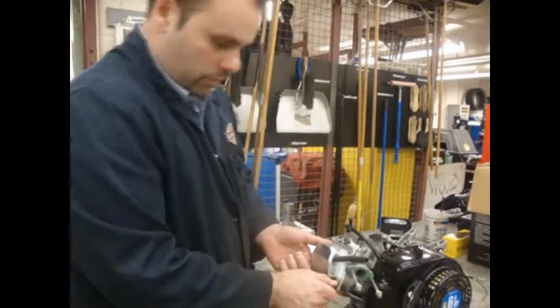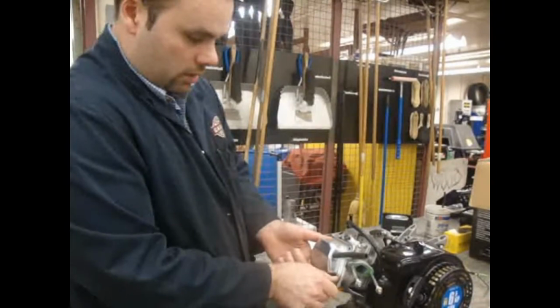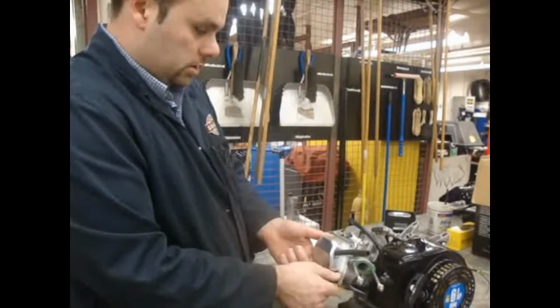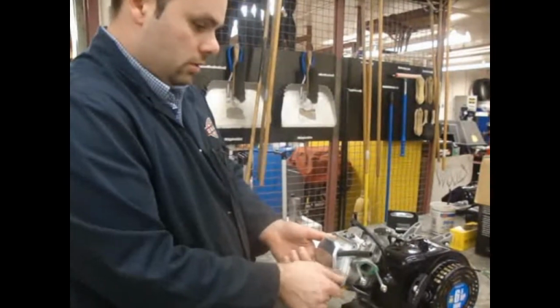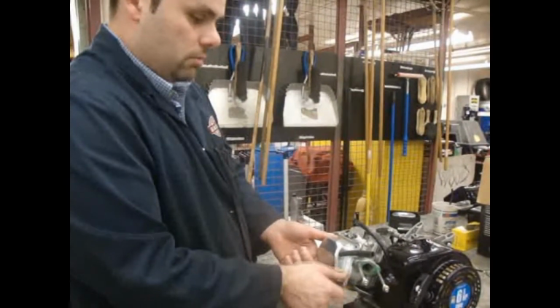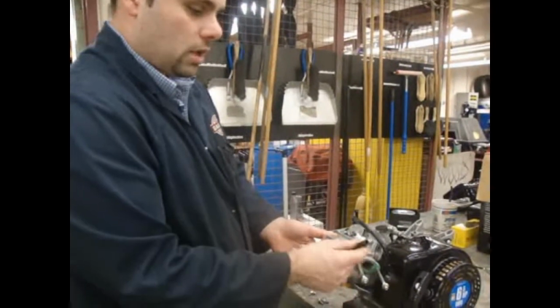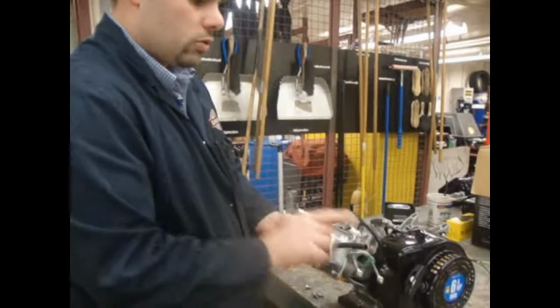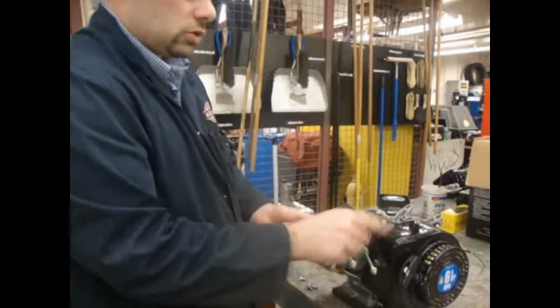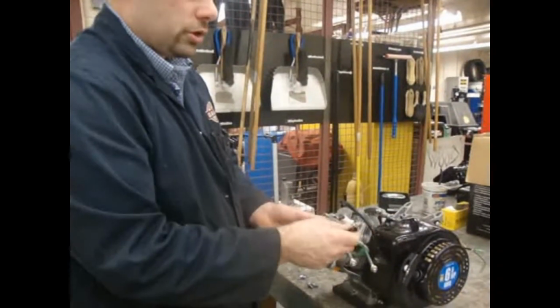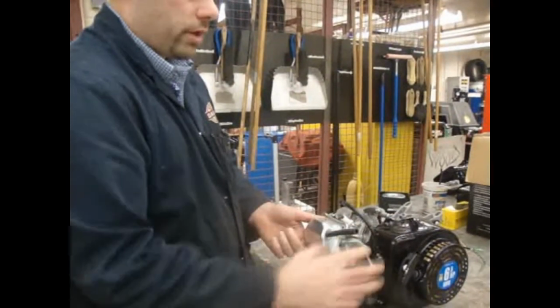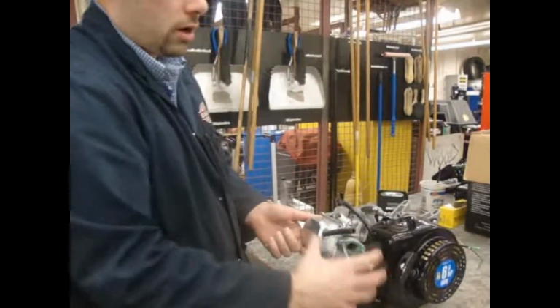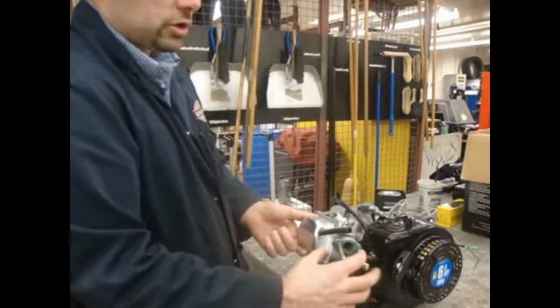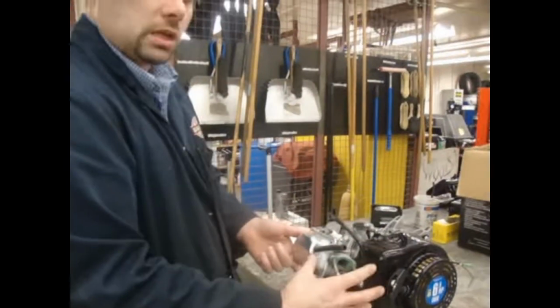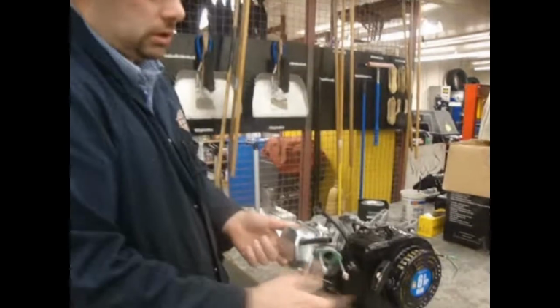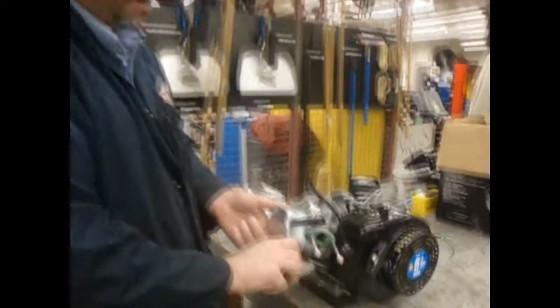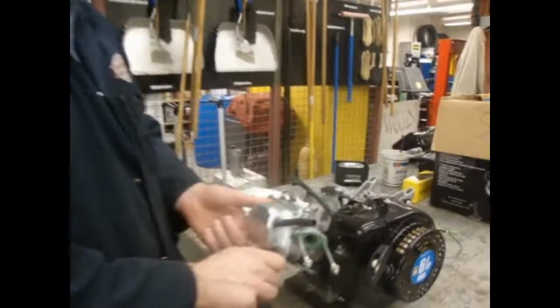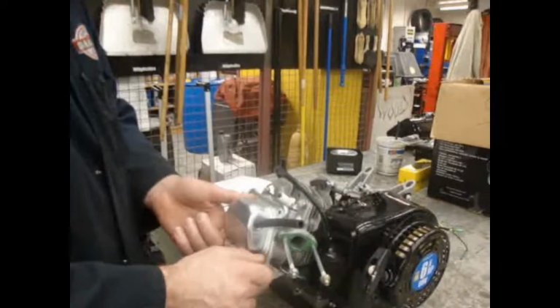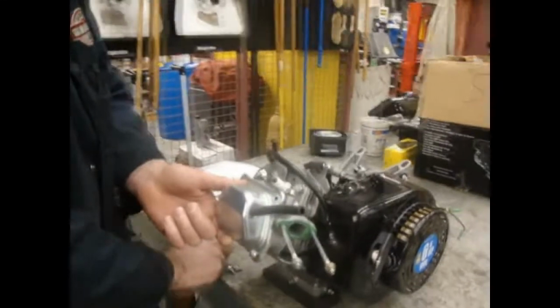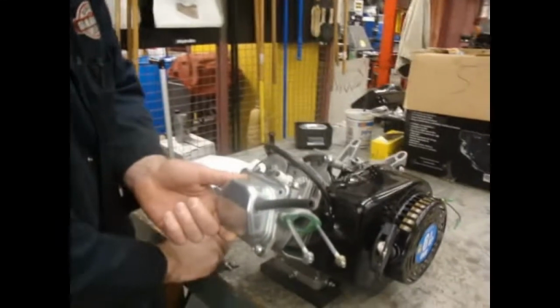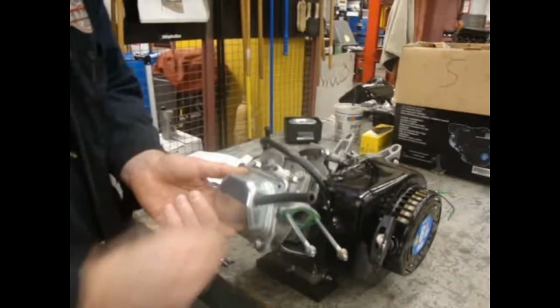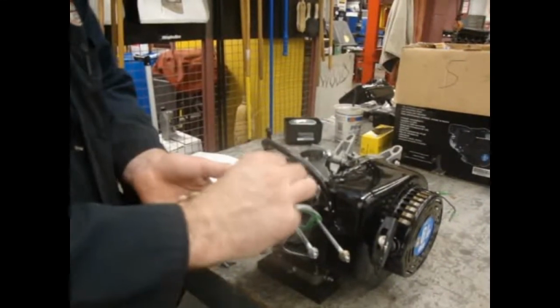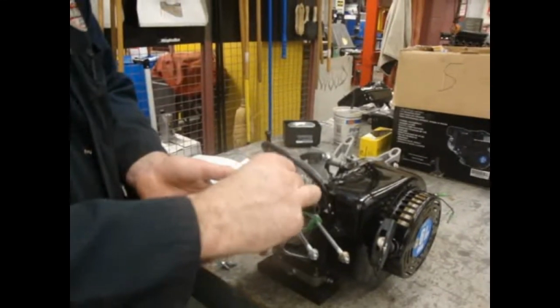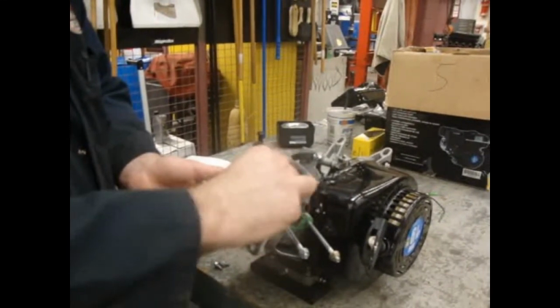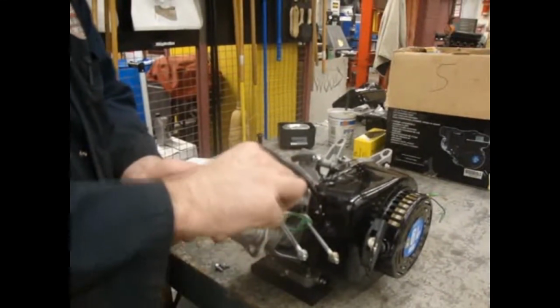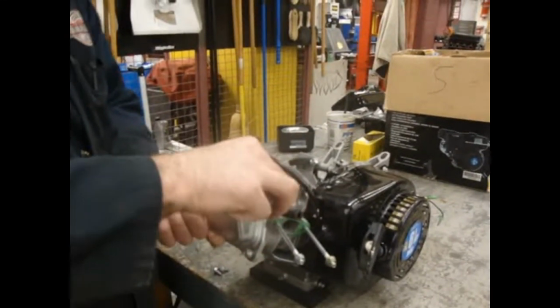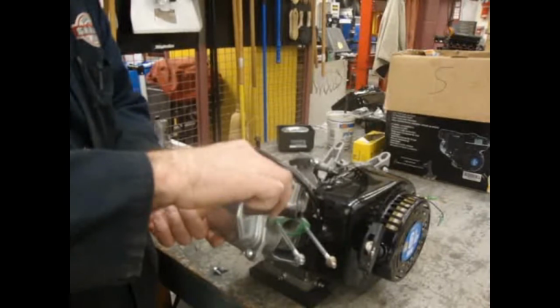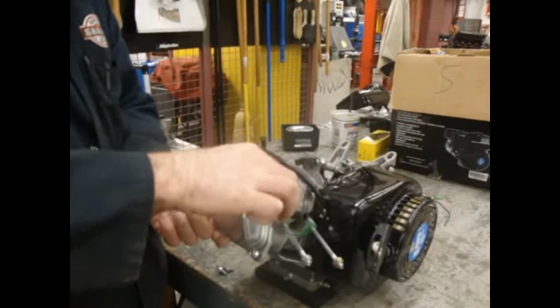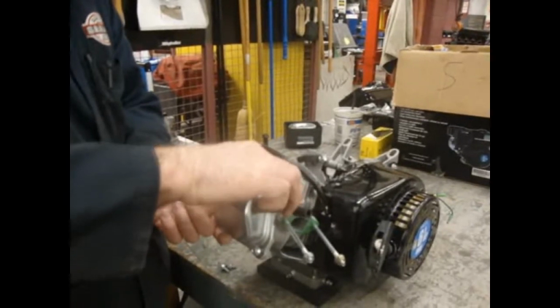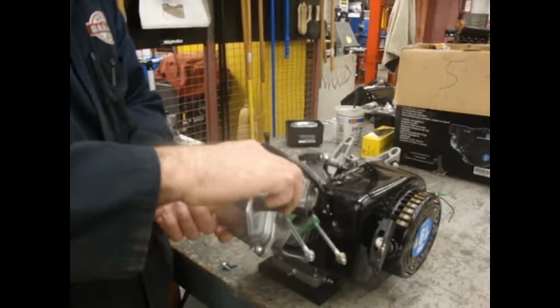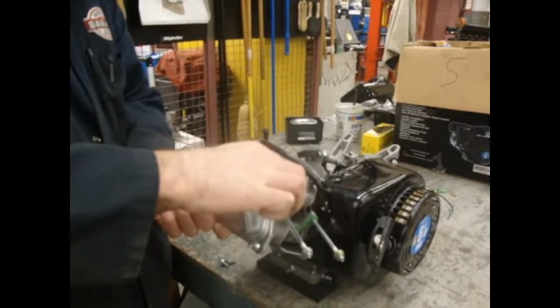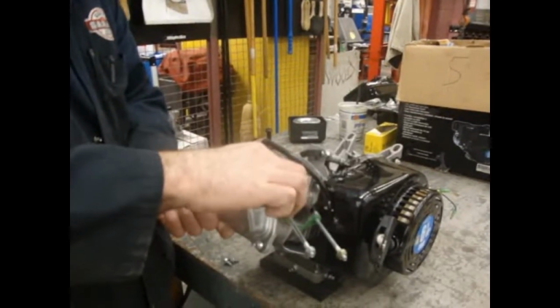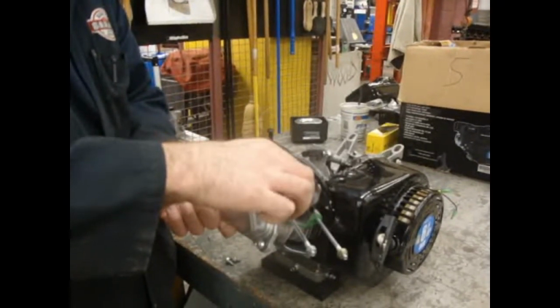I'm going to put that in there. Make sure that your hose goes towards your carburetor — the carburetor is supposed to be in this location later on. Then put all four bolts in by hand, just a couple of threads, to make sure they go in smoothly.